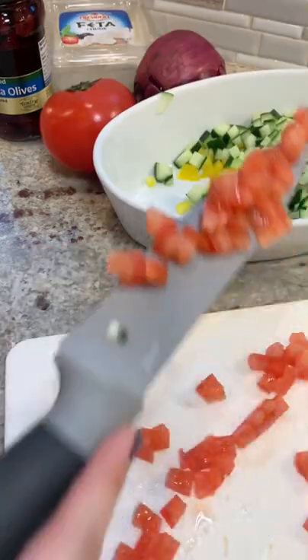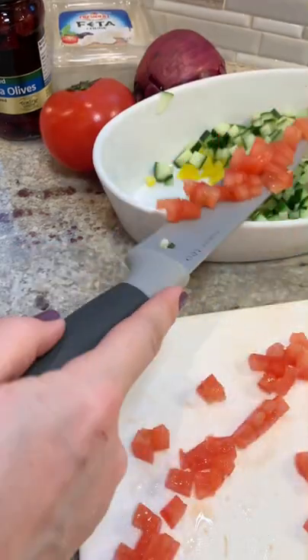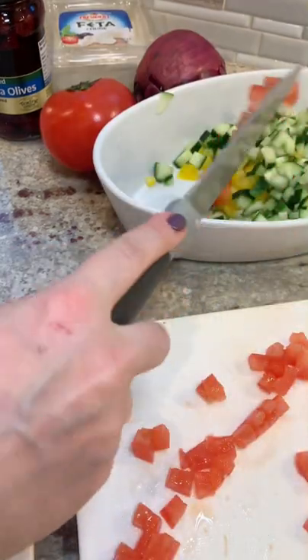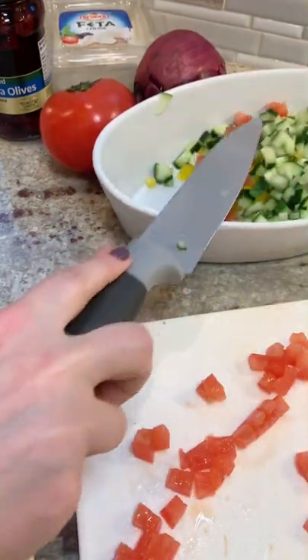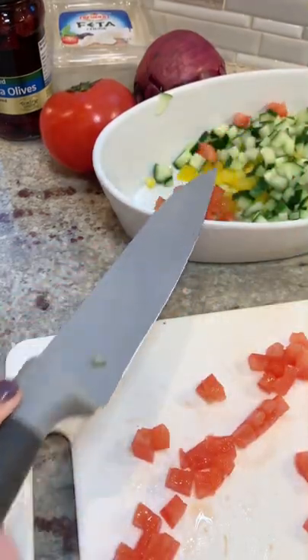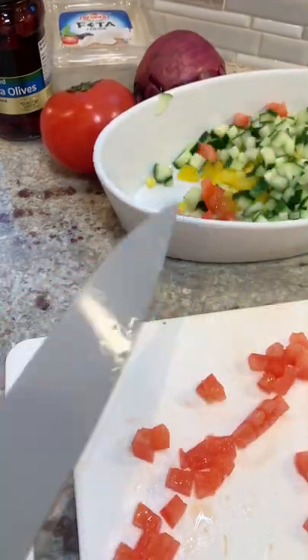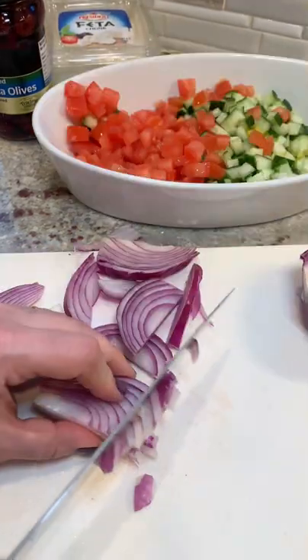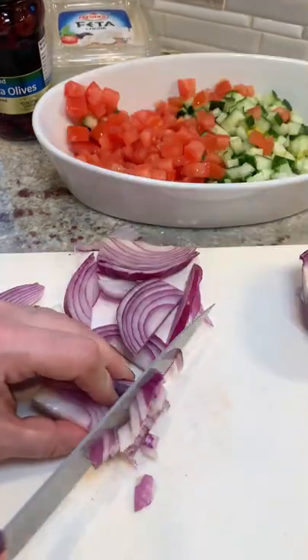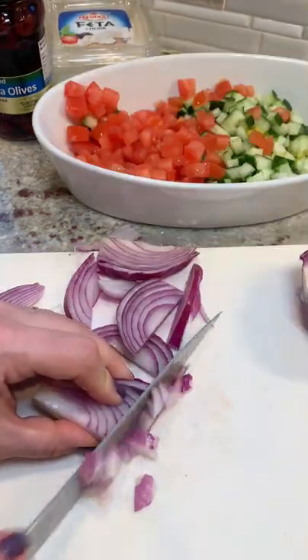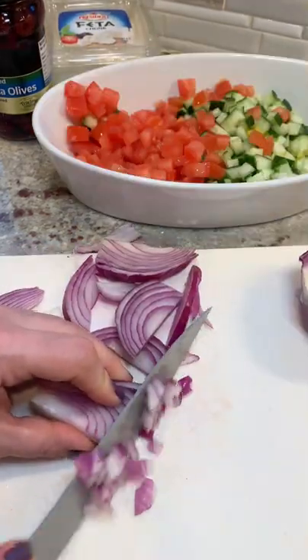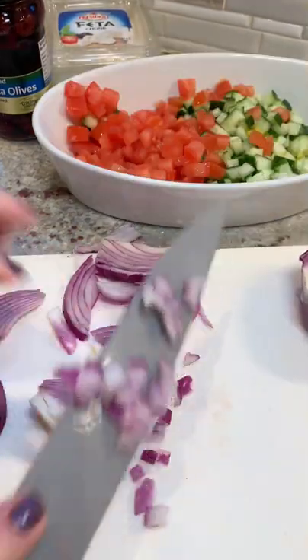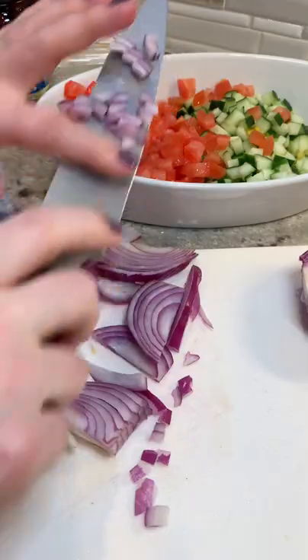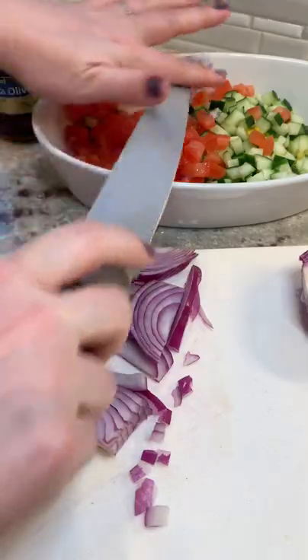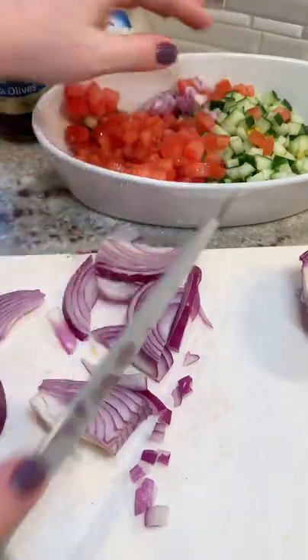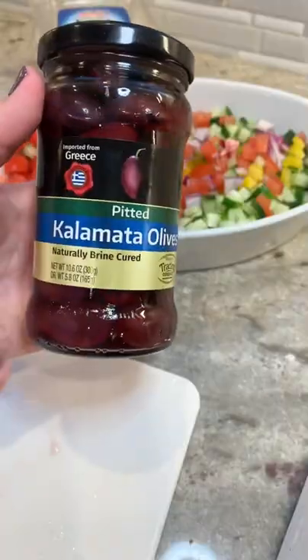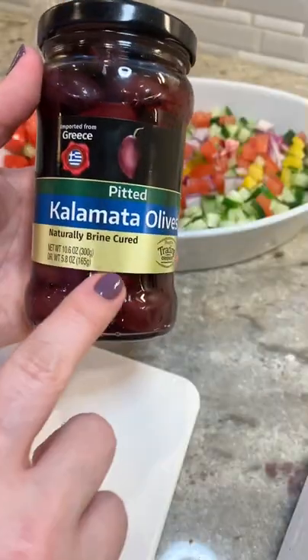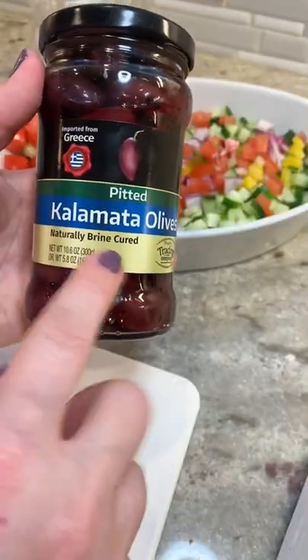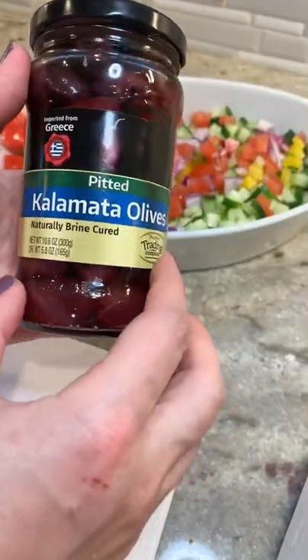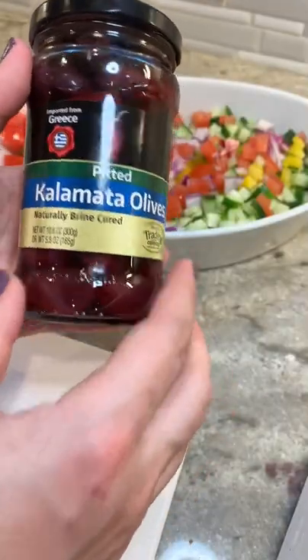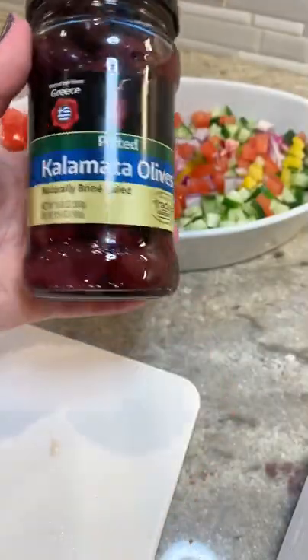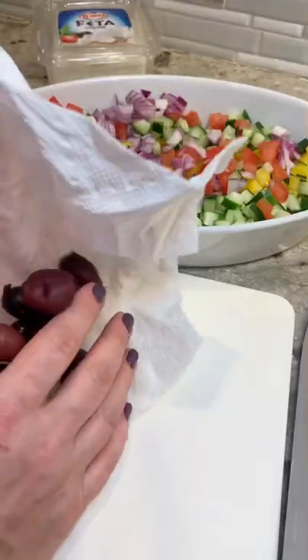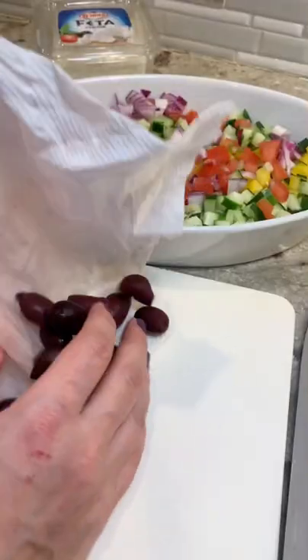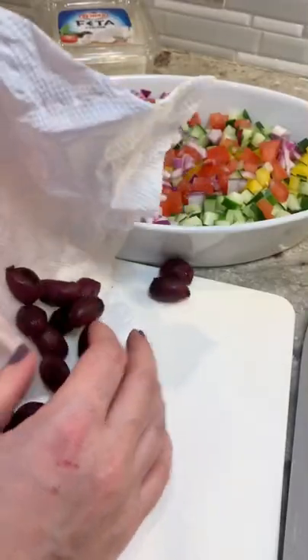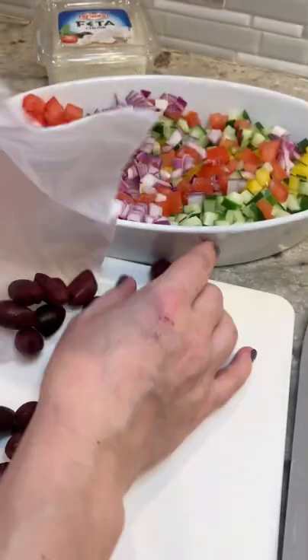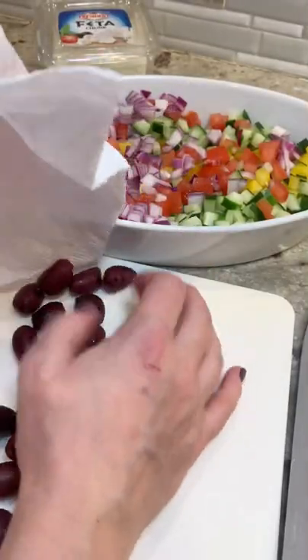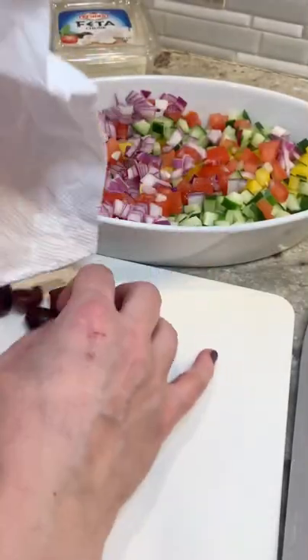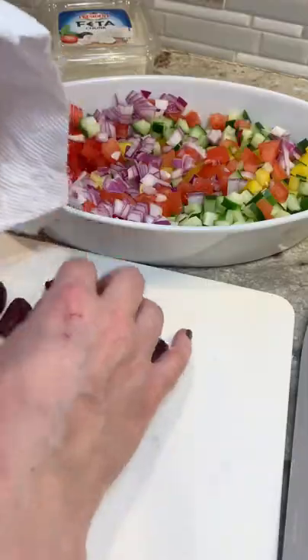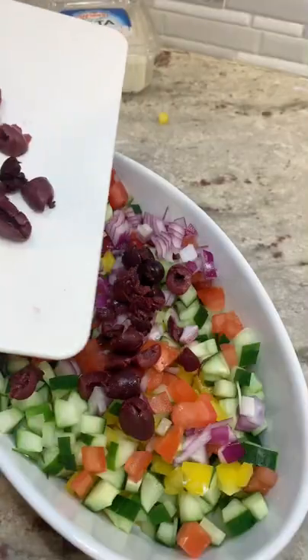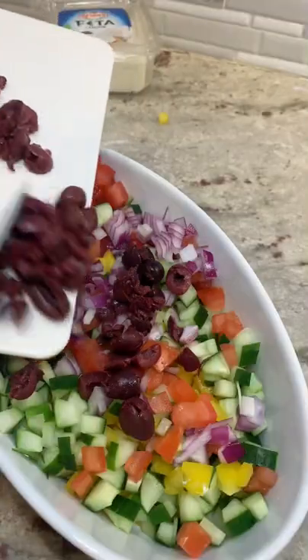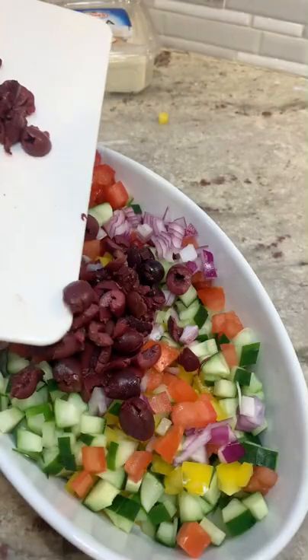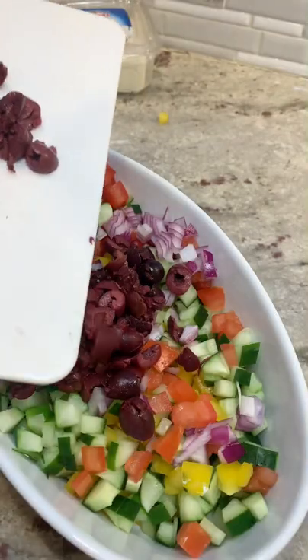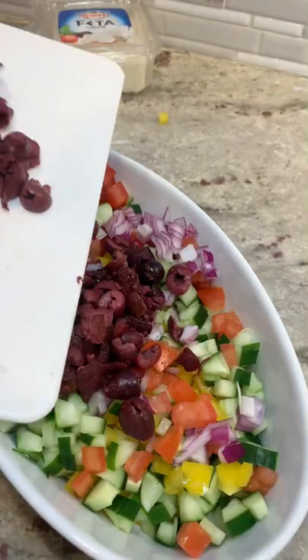Now I'm going to chop up a little bit of red onion — not too much because you don't want it too overpowering. For the olives, make sure you get pitted kalamata olives. I dry them off a little bit with a paper towel, give them a rough chop, and toss them in there too.